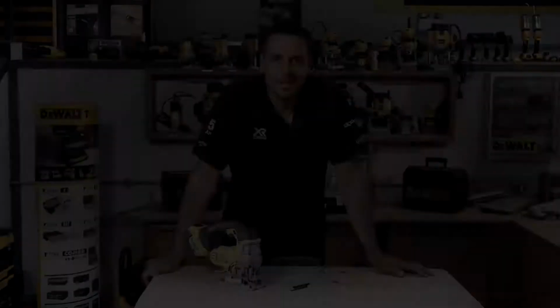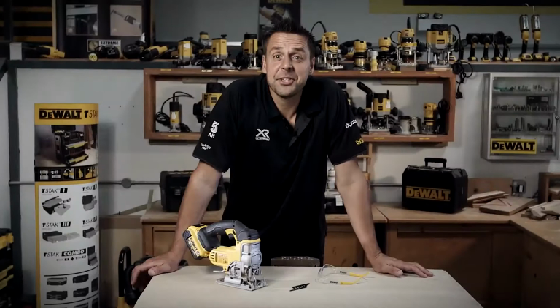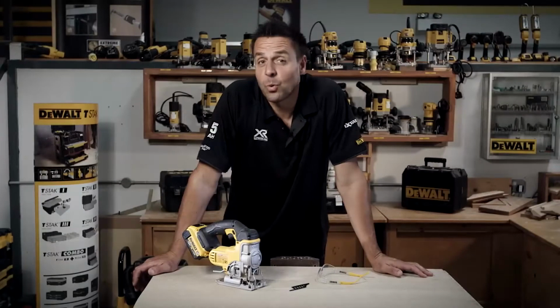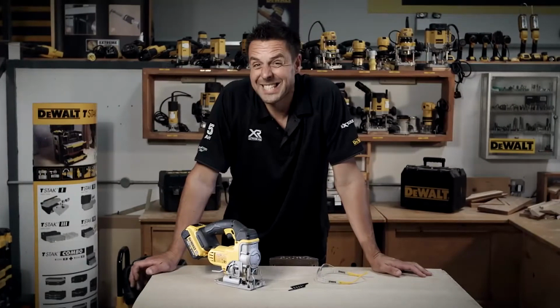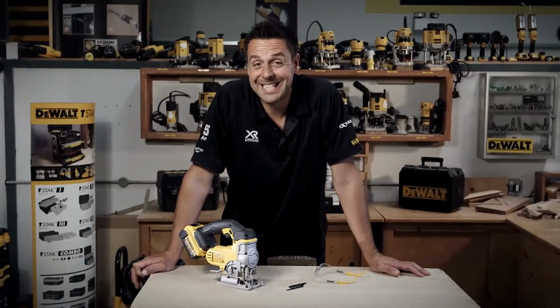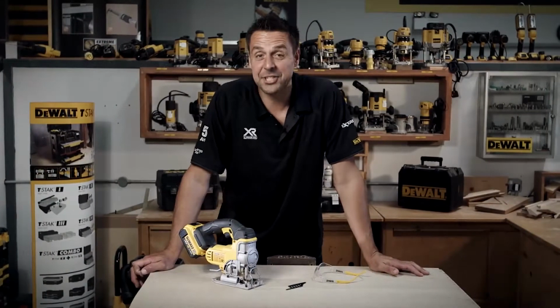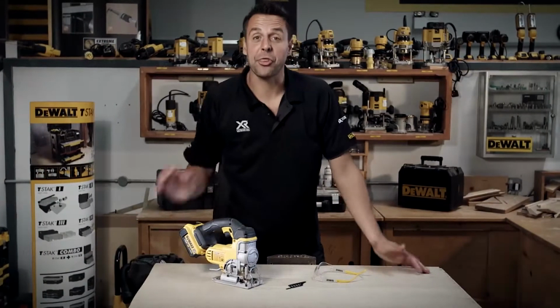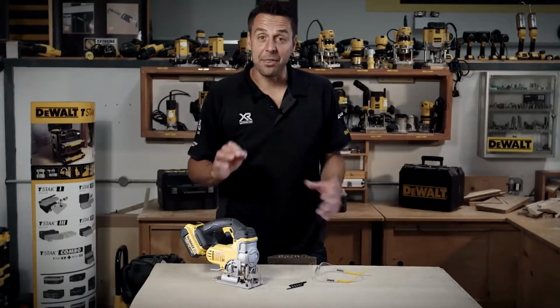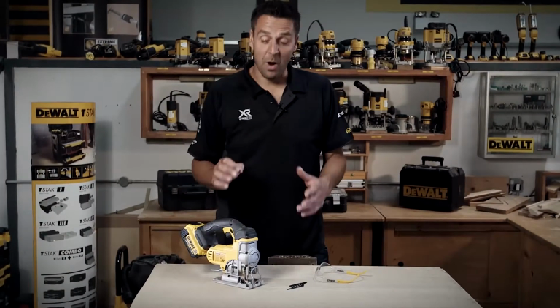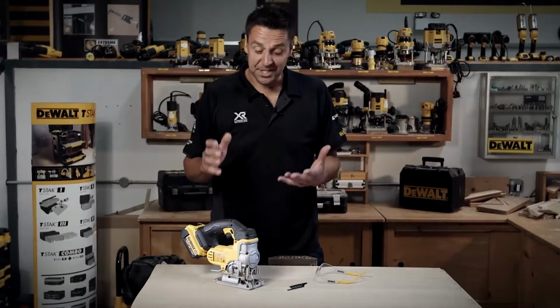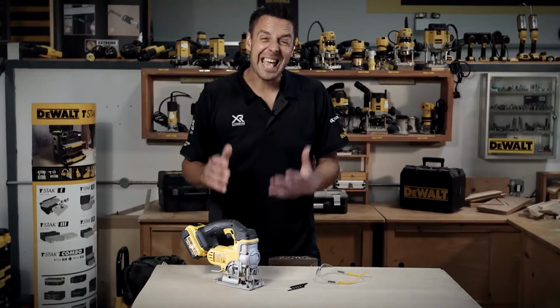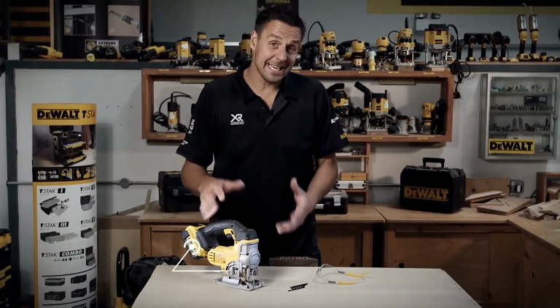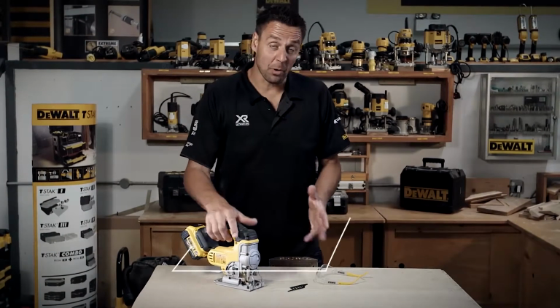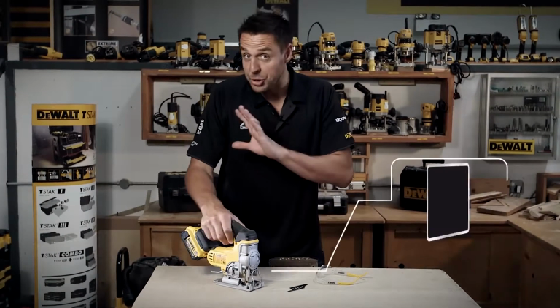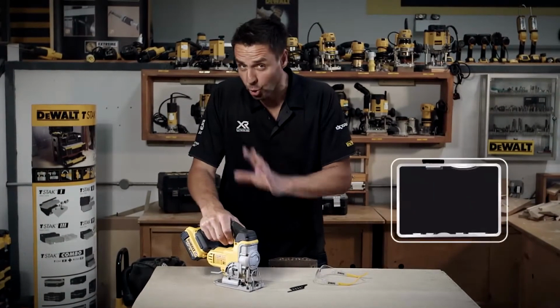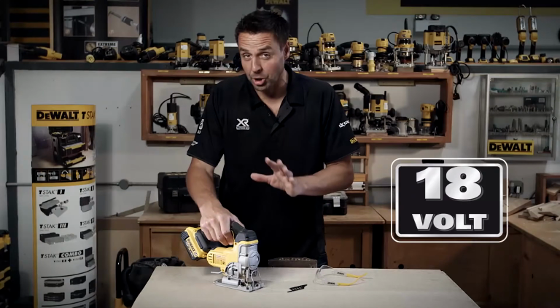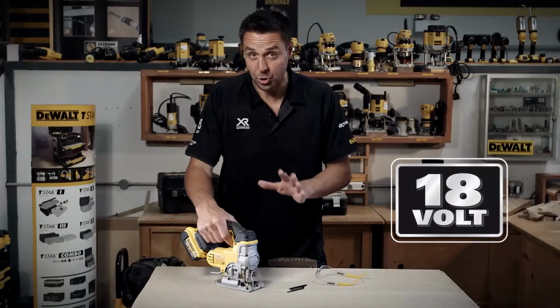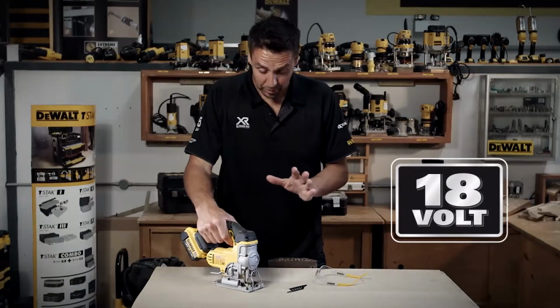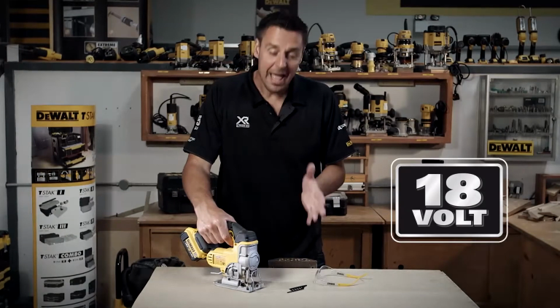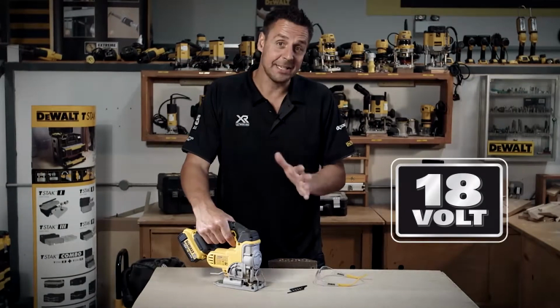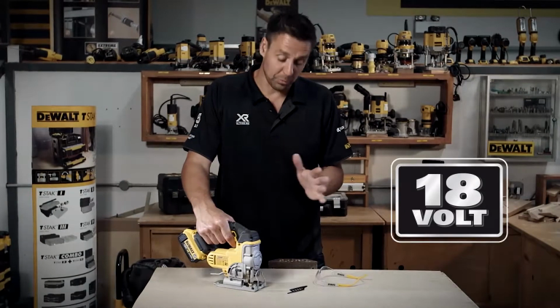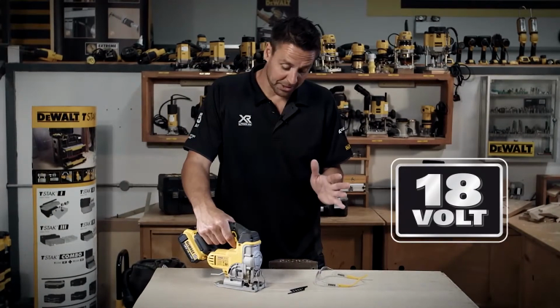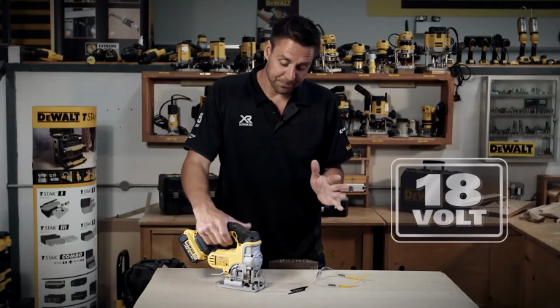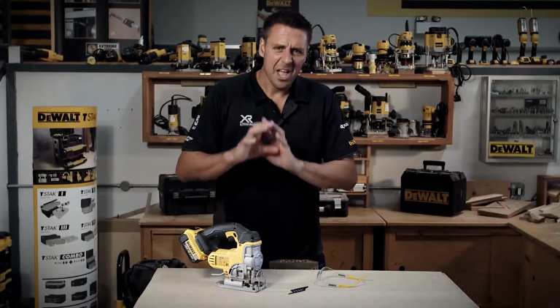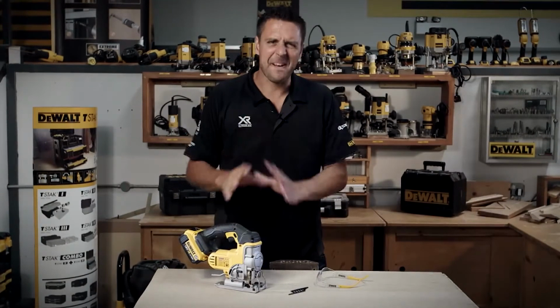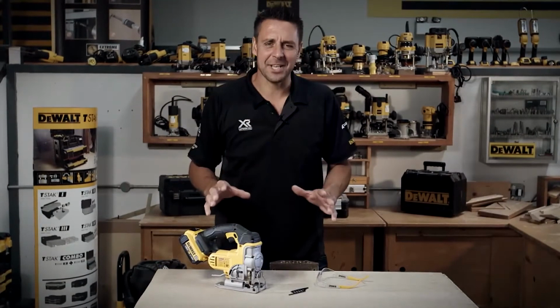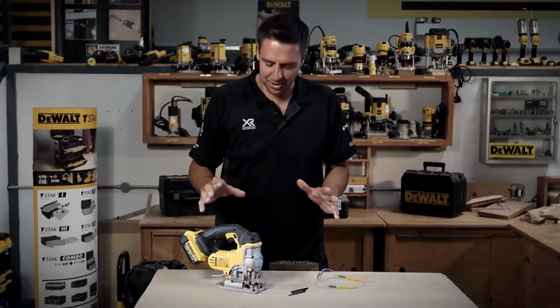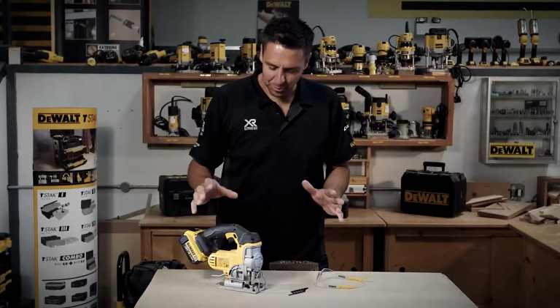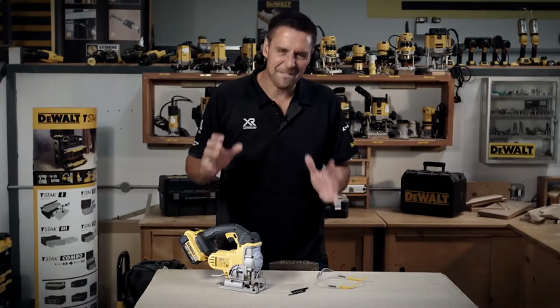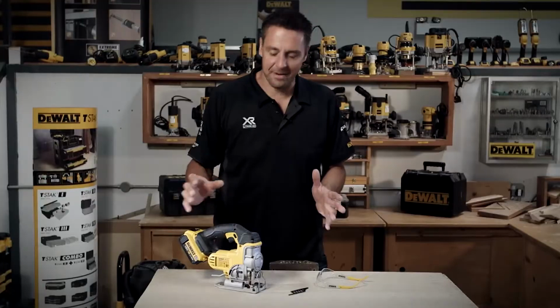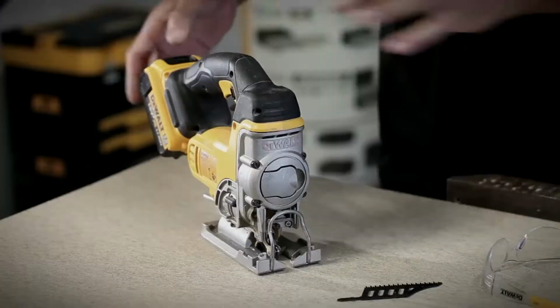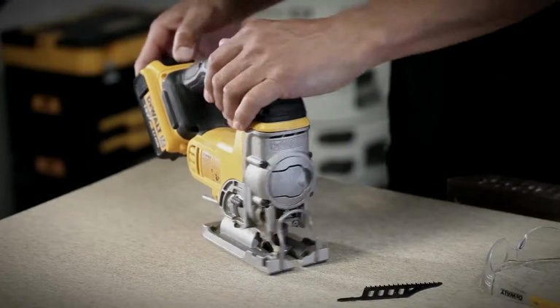This is a DeWalt DCS331 — the 18V cordless jigsaw. It's a fantastic tool.